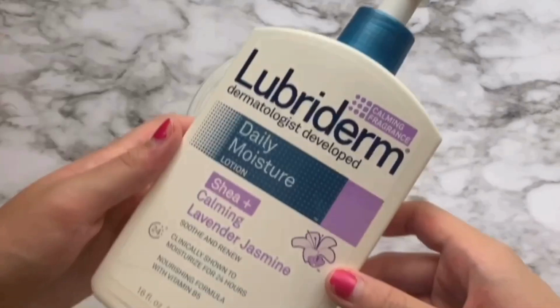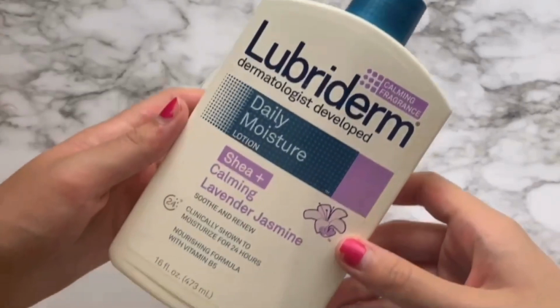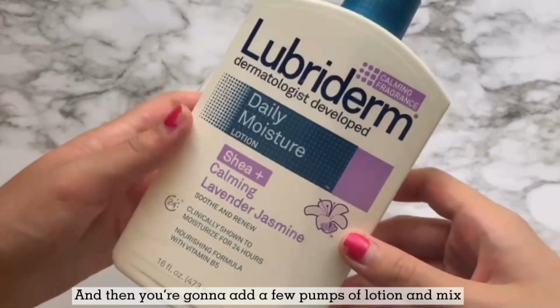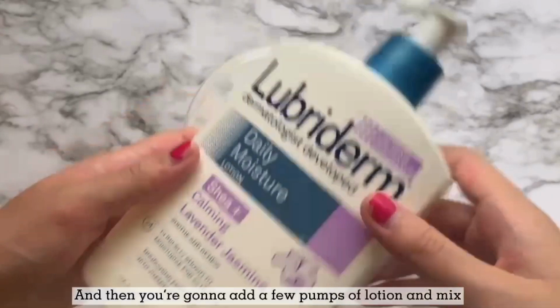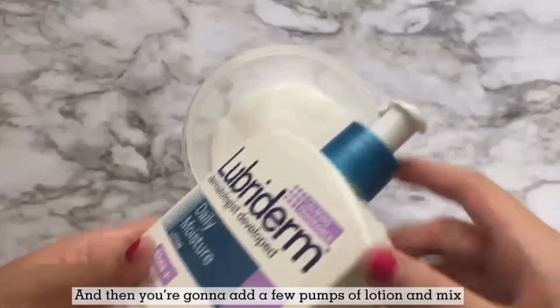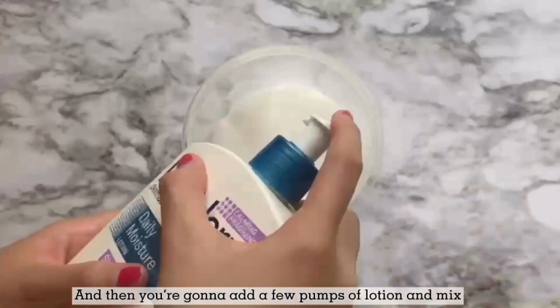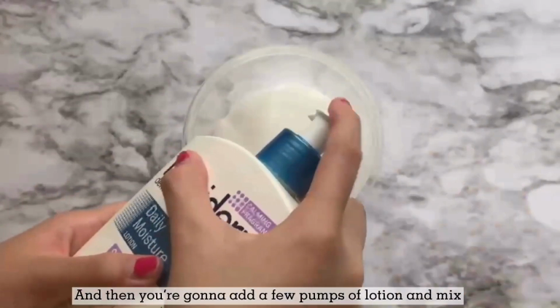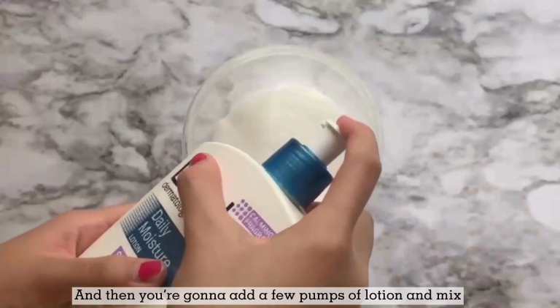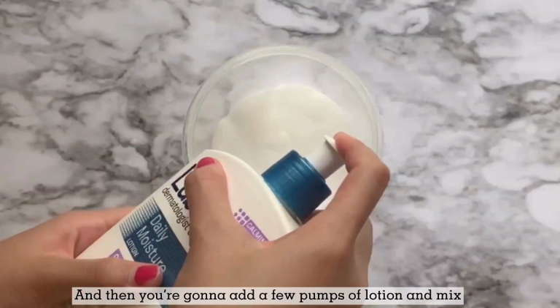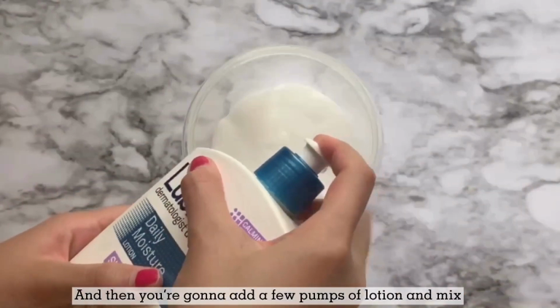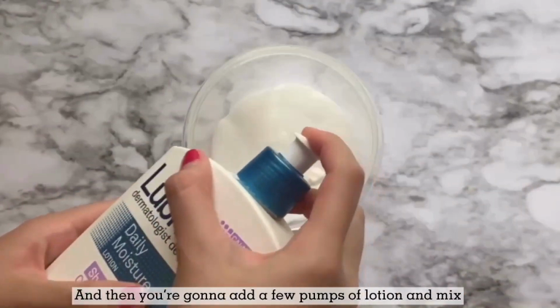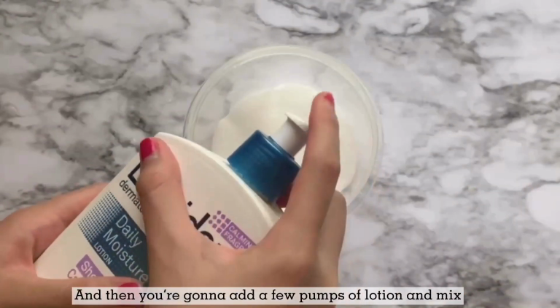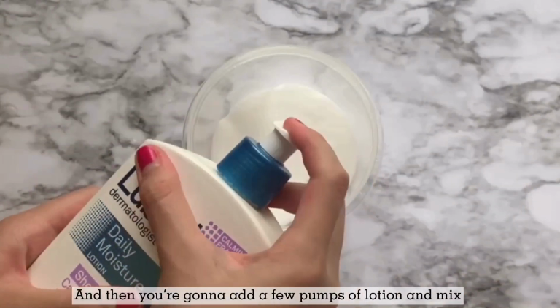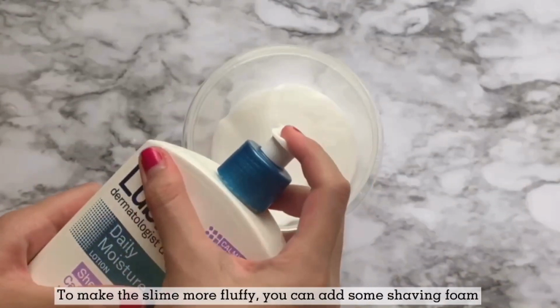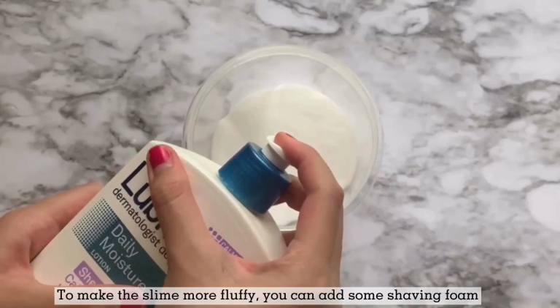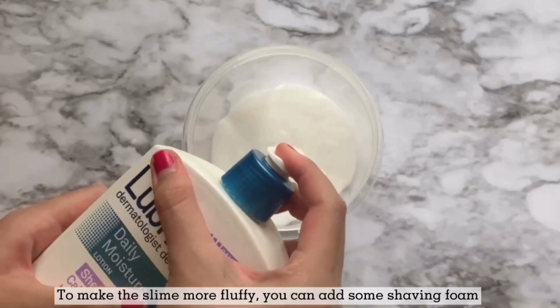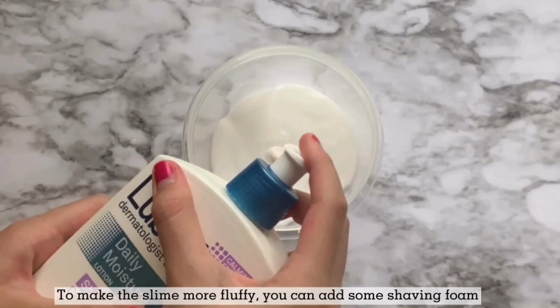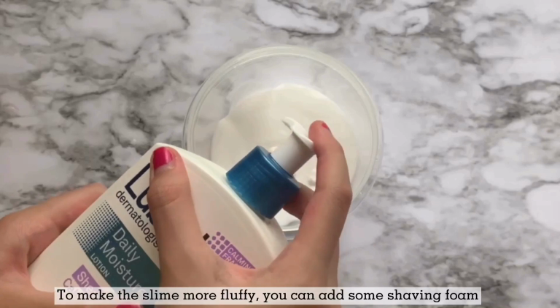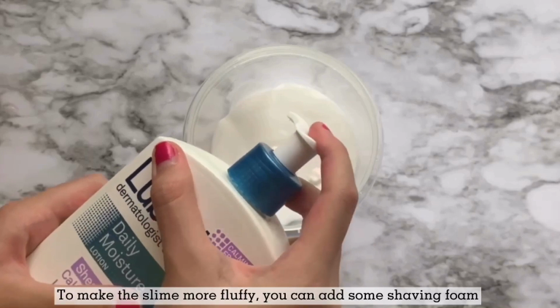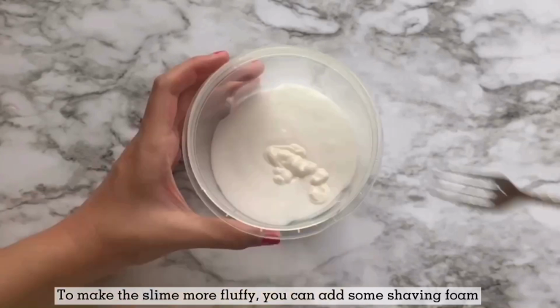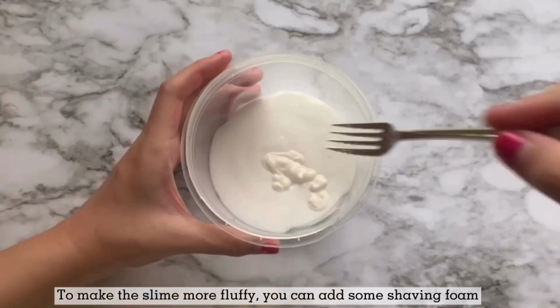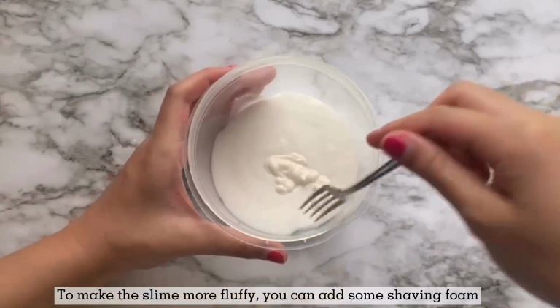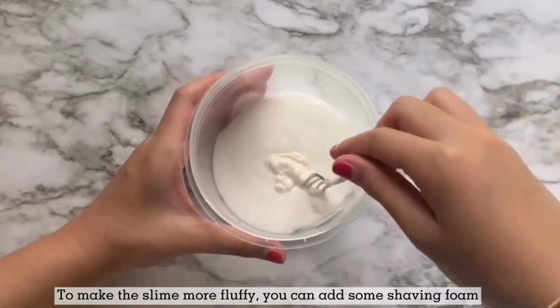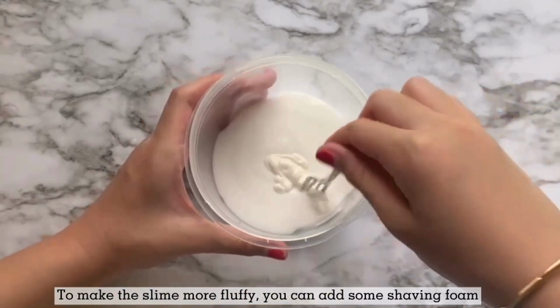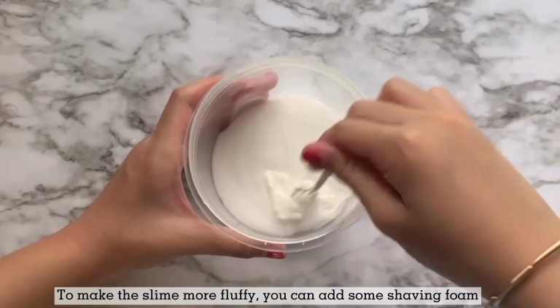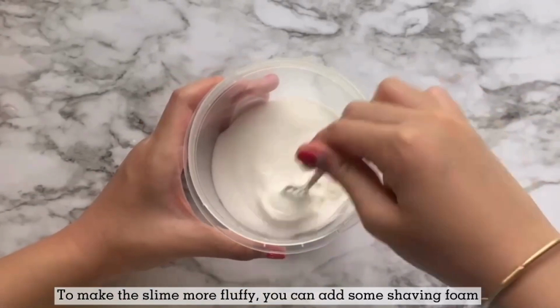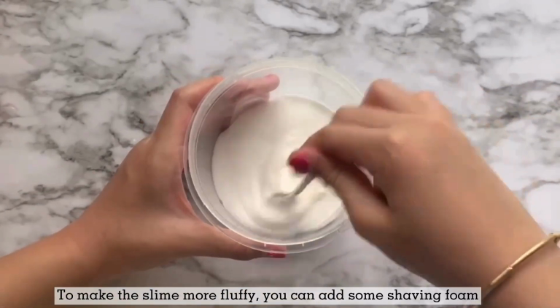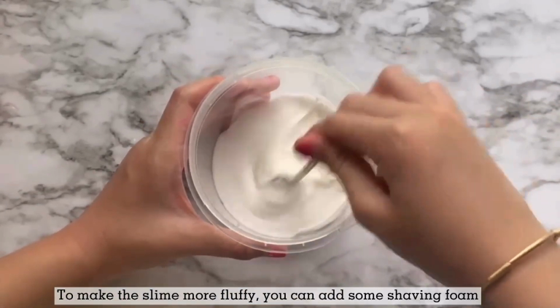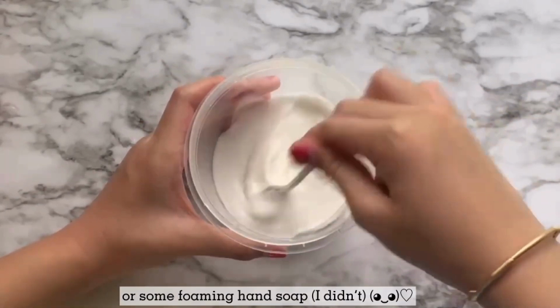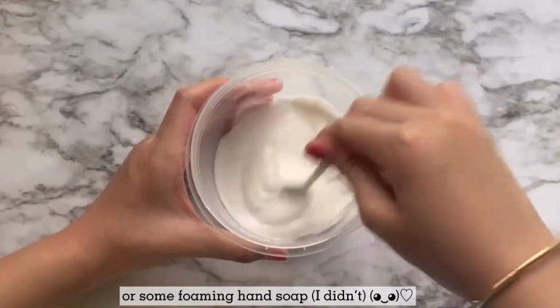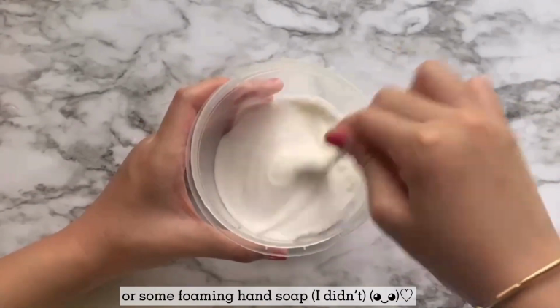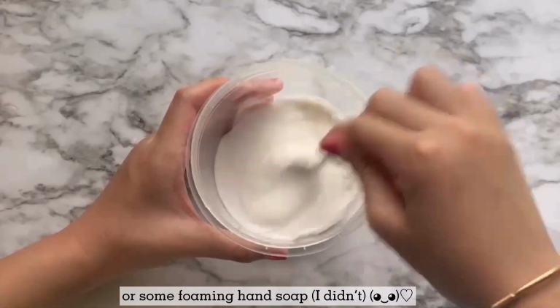And then you're going to add a few pumps of lotion and mix. To make the slime more fluffy, you can also add some shaving foam or some foaming hand soap.